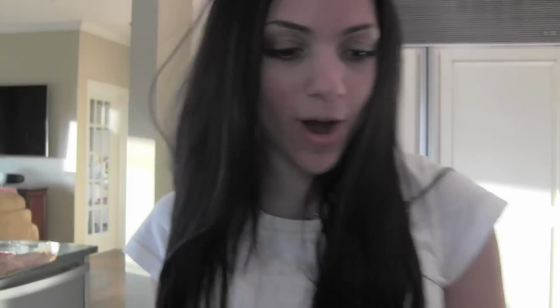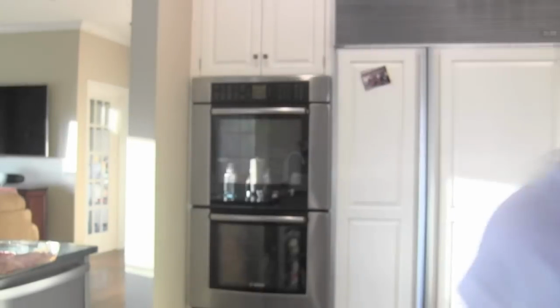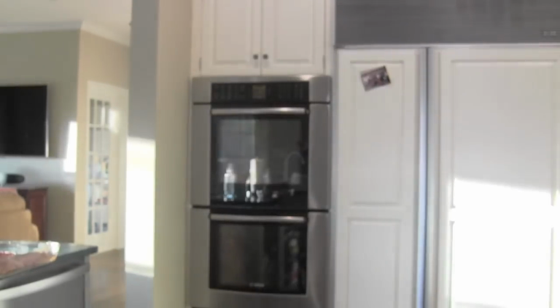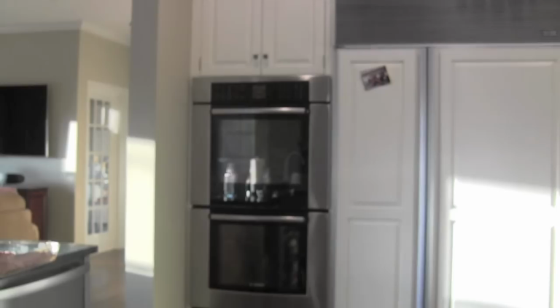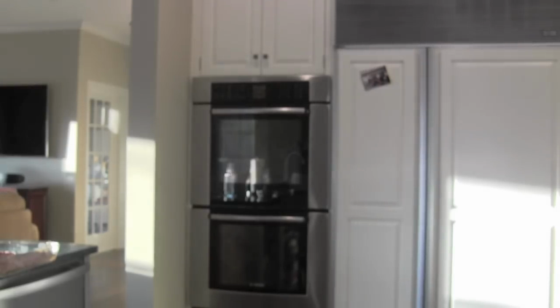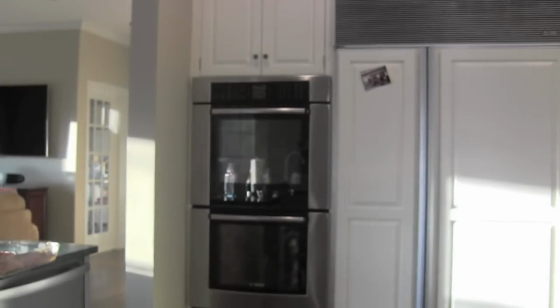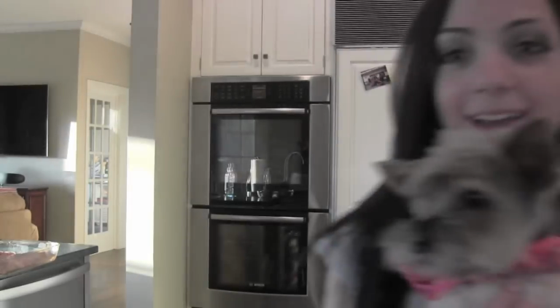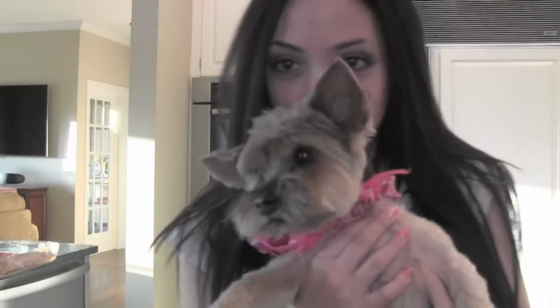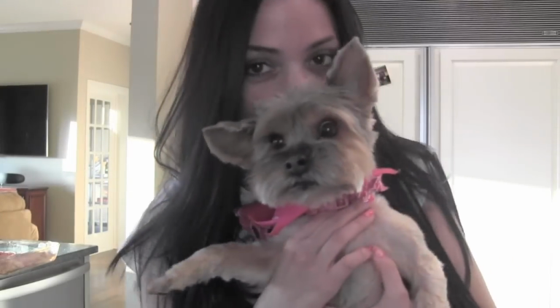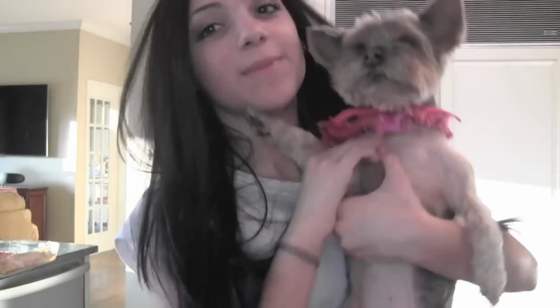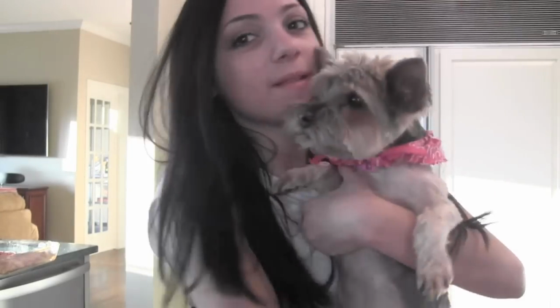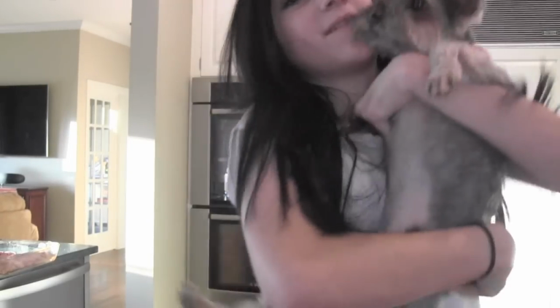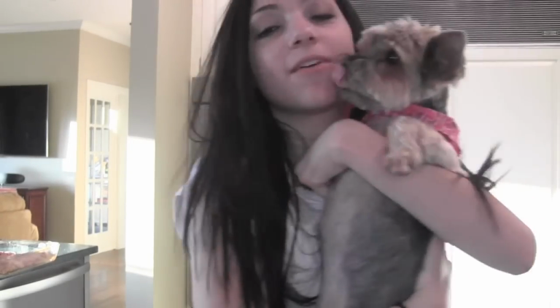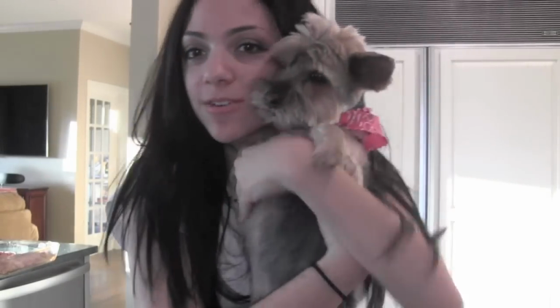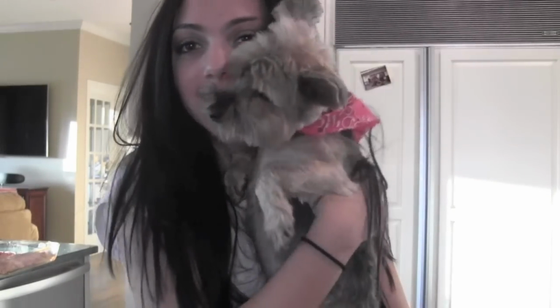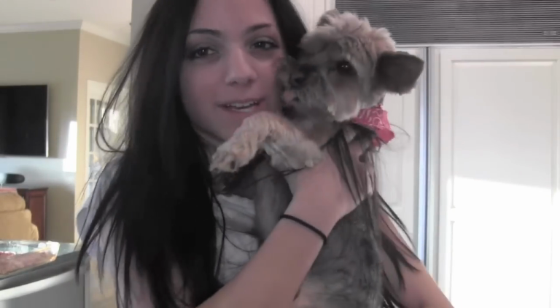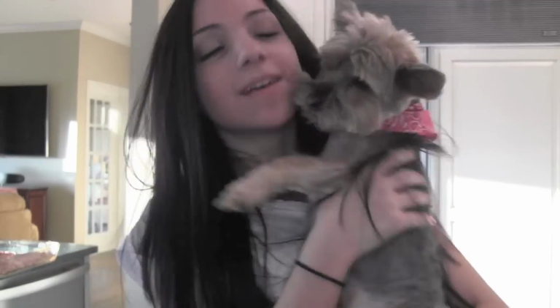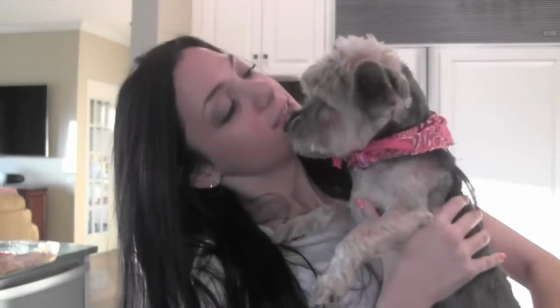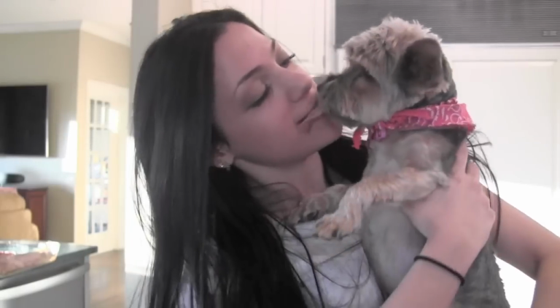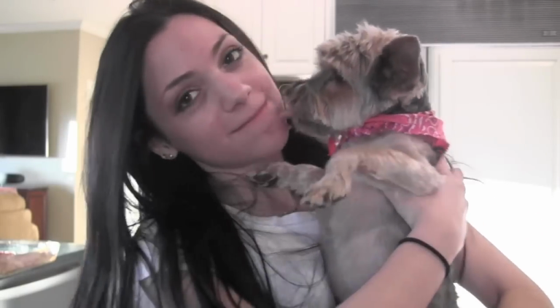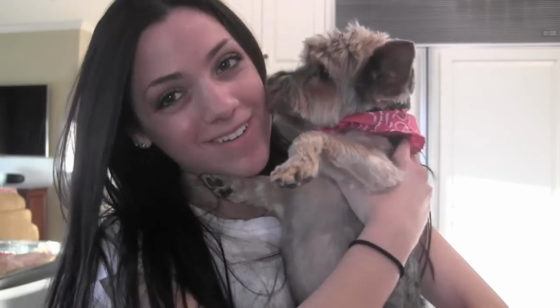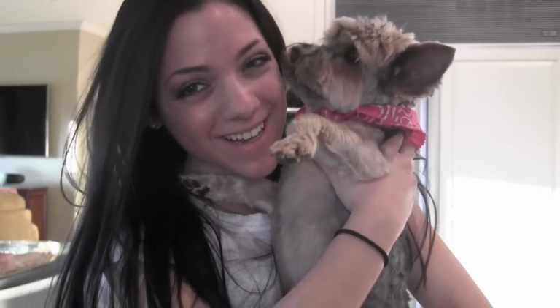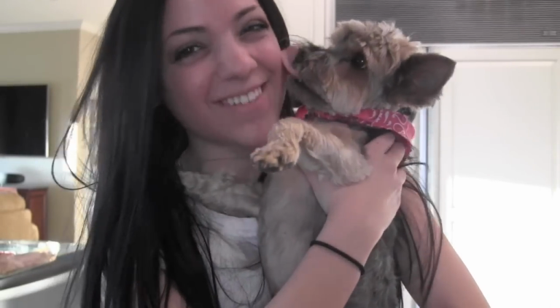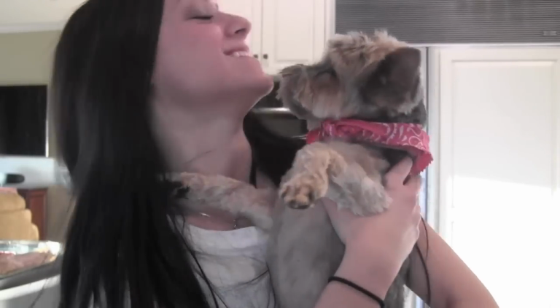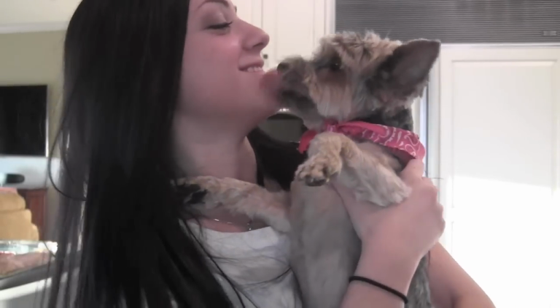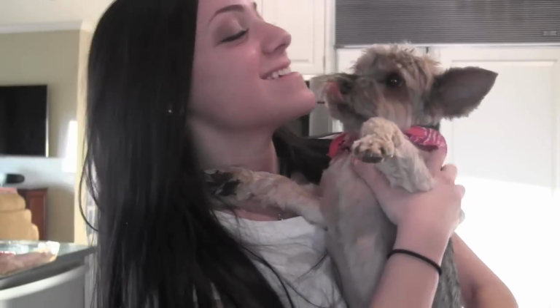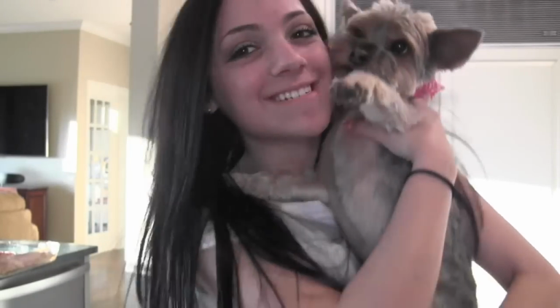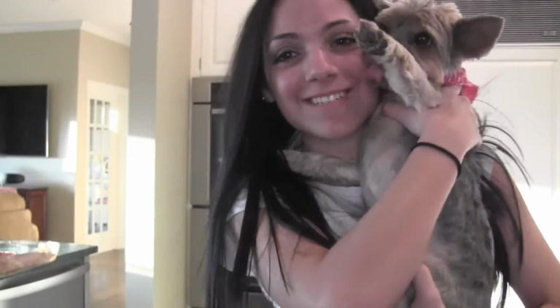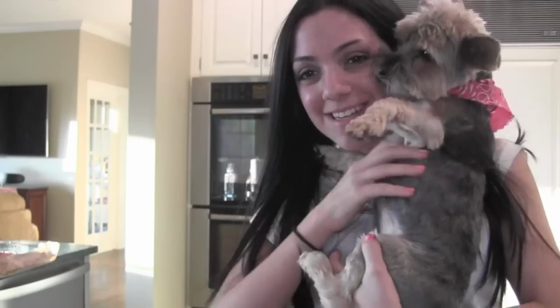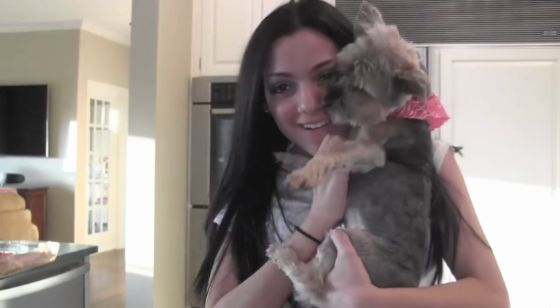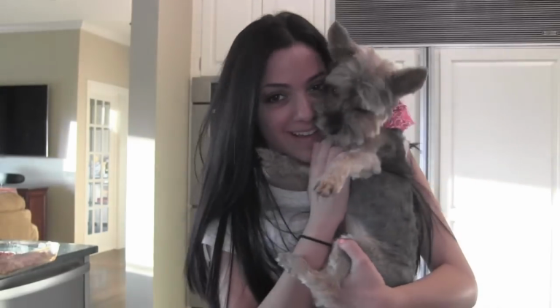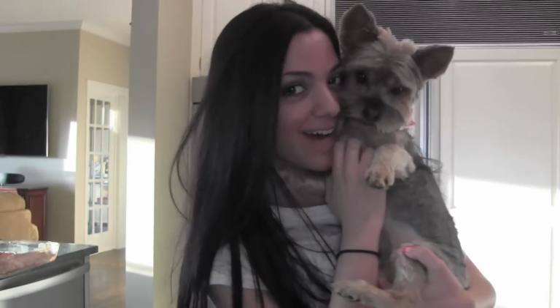Oh, hi Lily. Say hi to the camera, Lily. This is my baby, Lily. I don't think I've ever showed her to you guys in a video, but she's my little Yorkie baby and she's just so little.